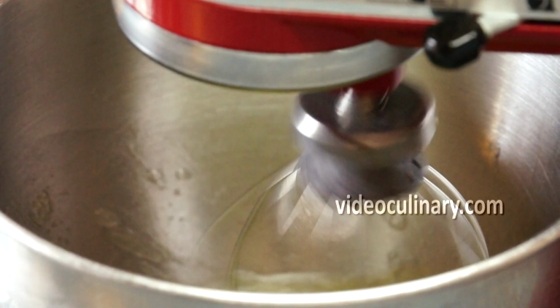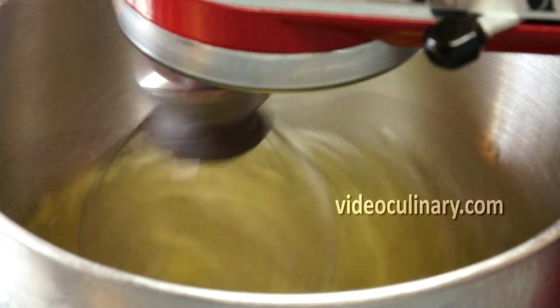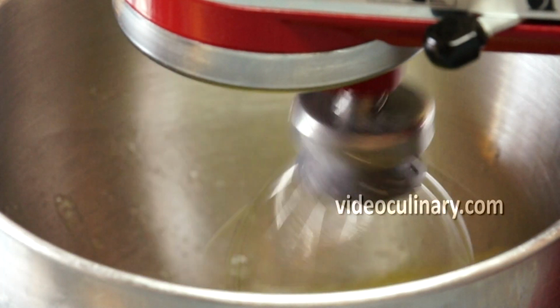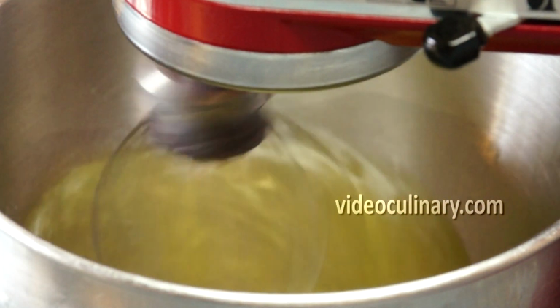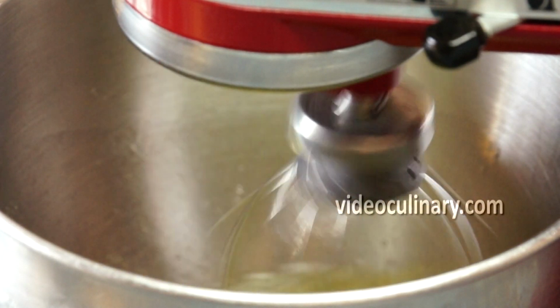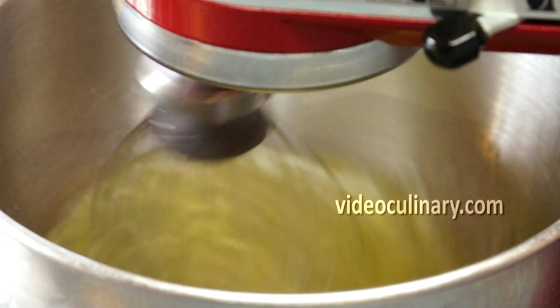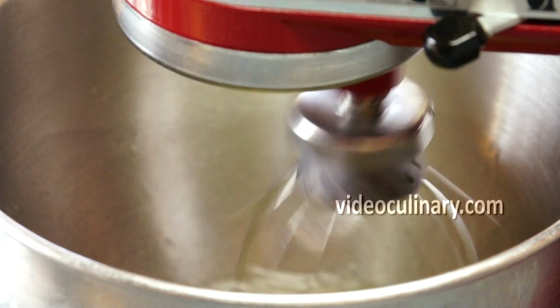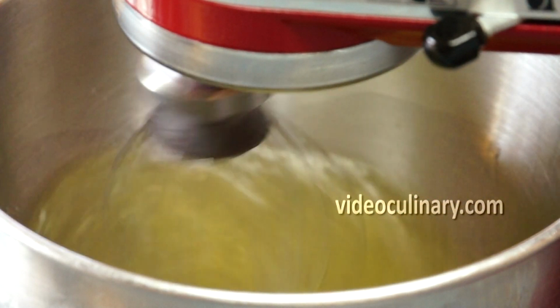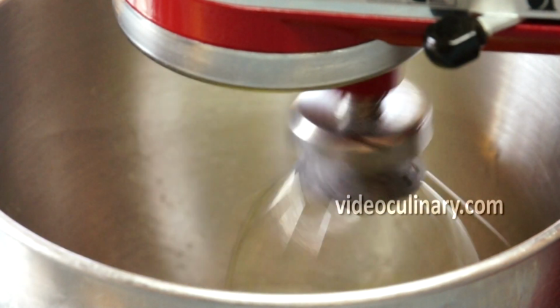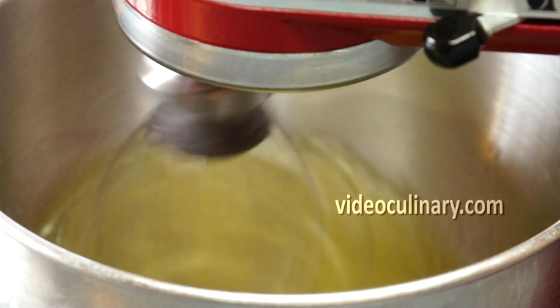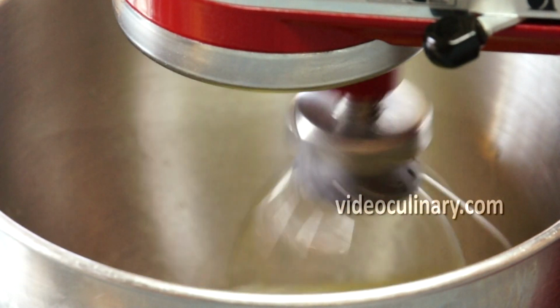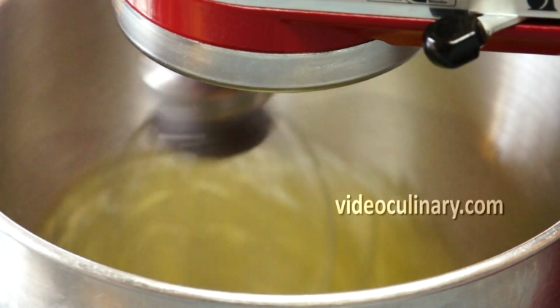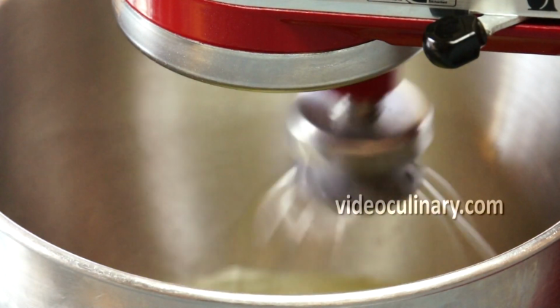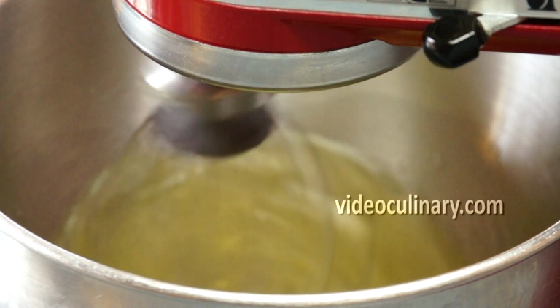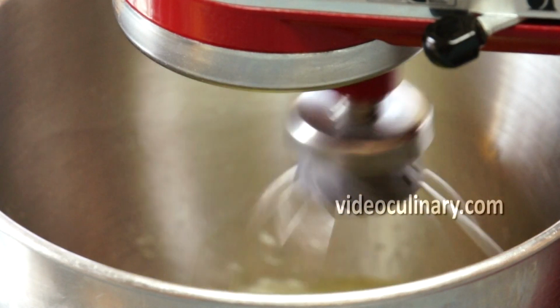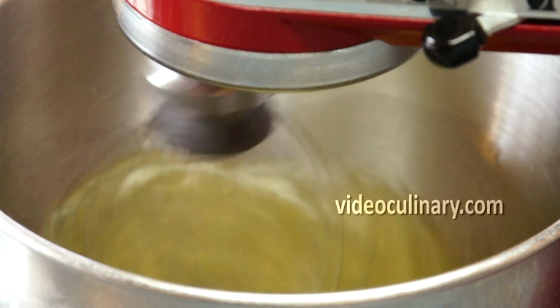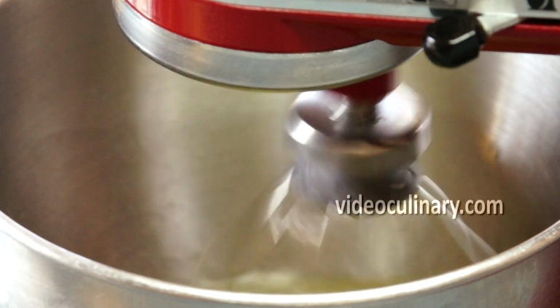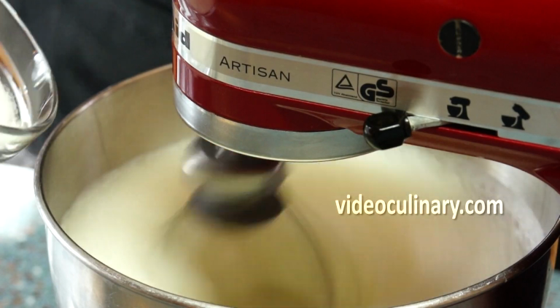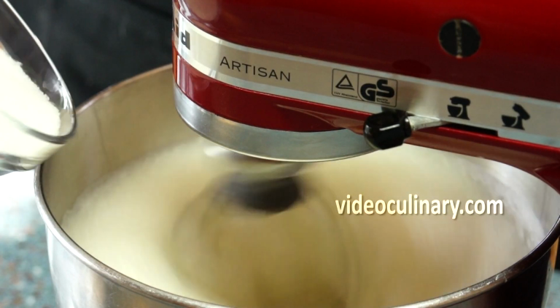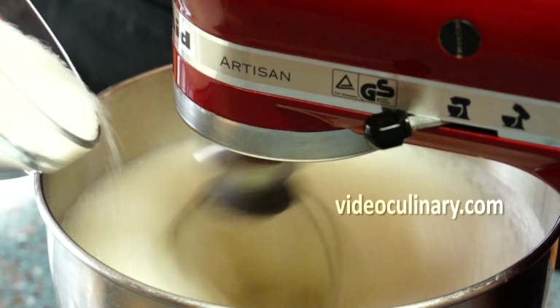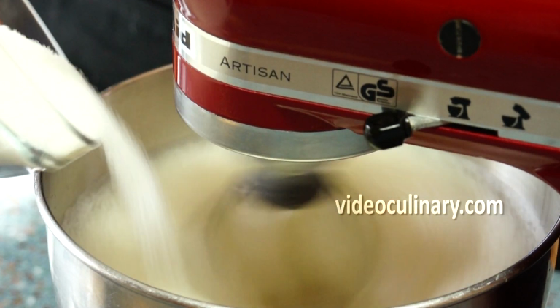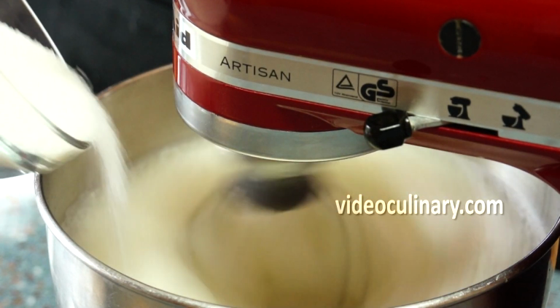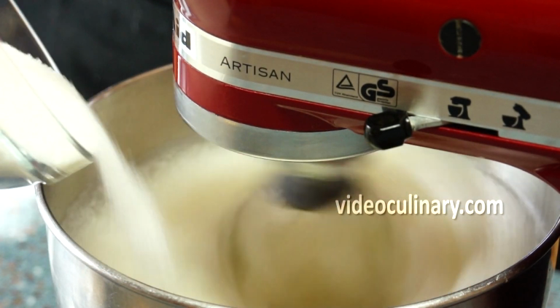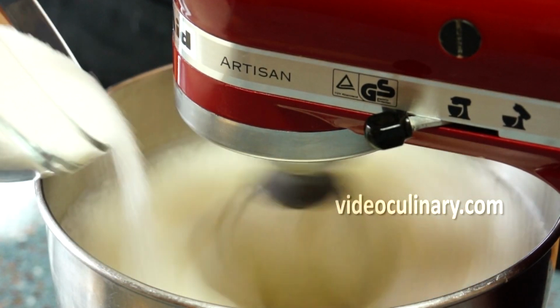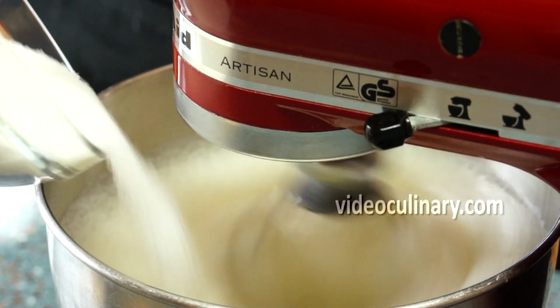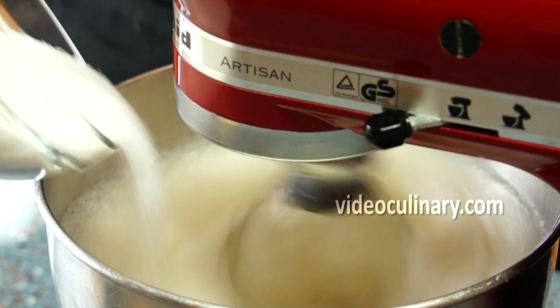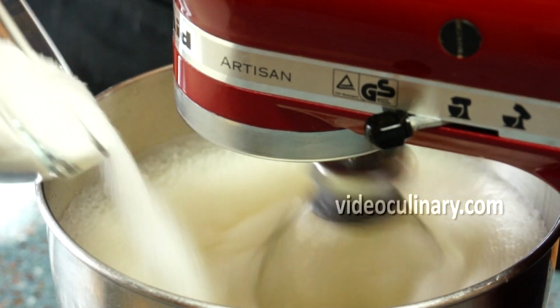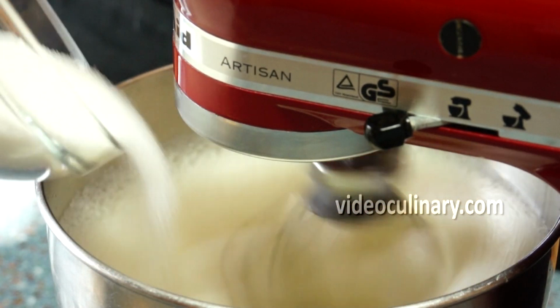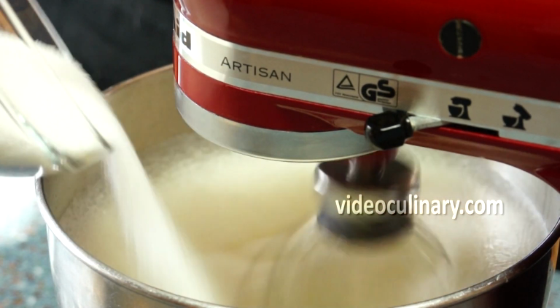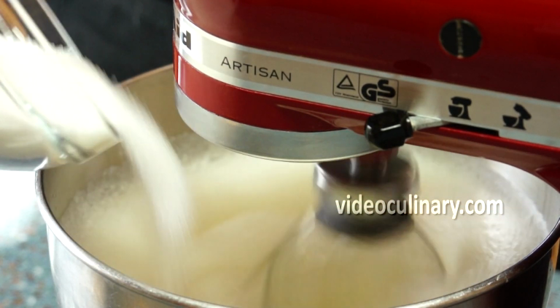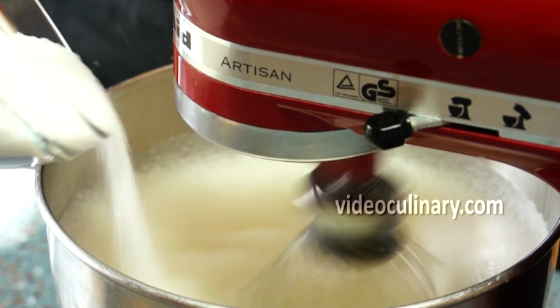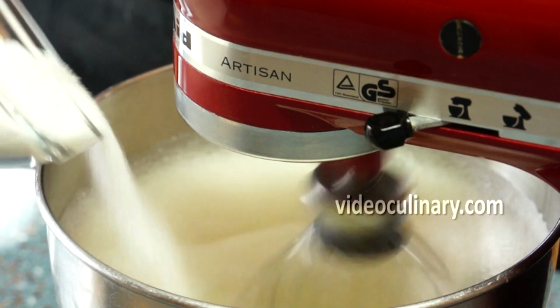In a separate bowl, whip the egg whites until foamy. Gradually add 220g of sugar and whip until stiff.